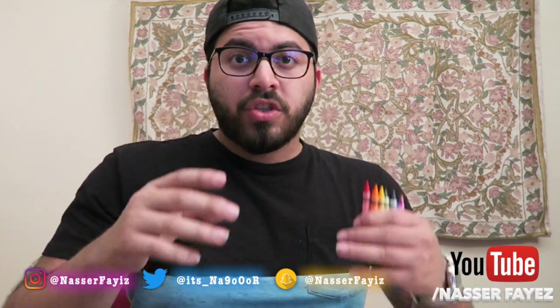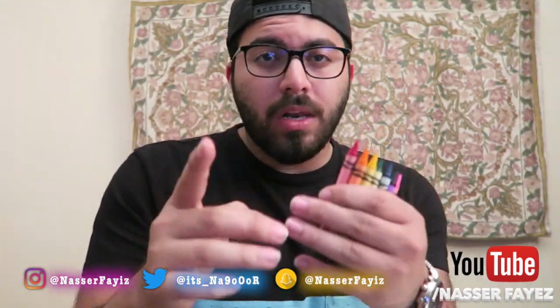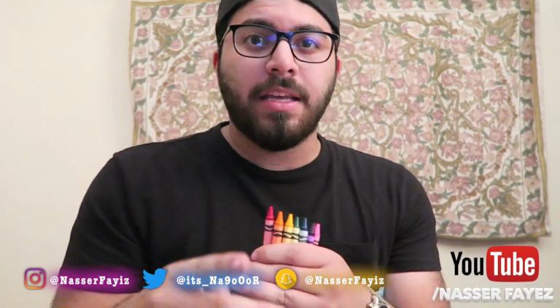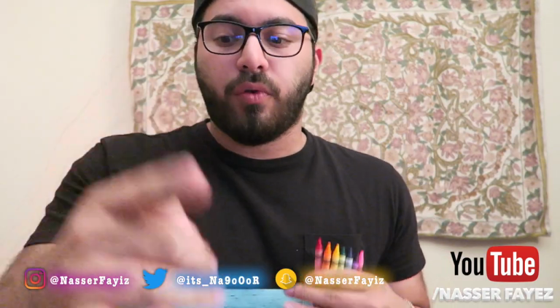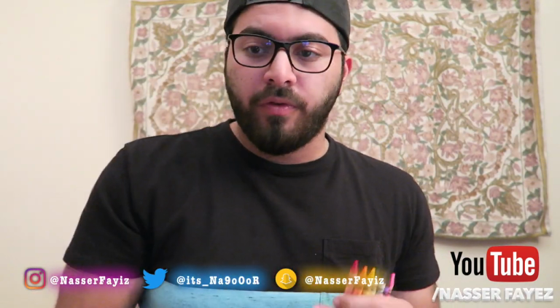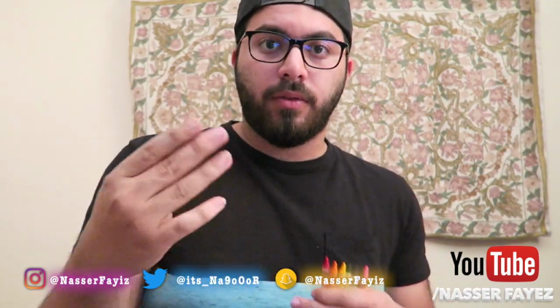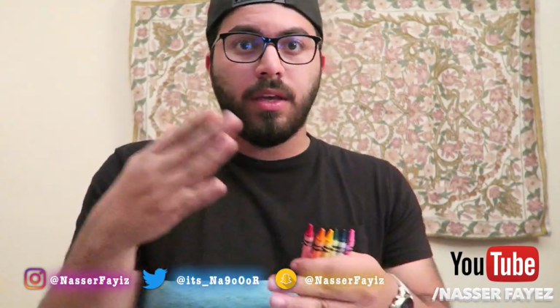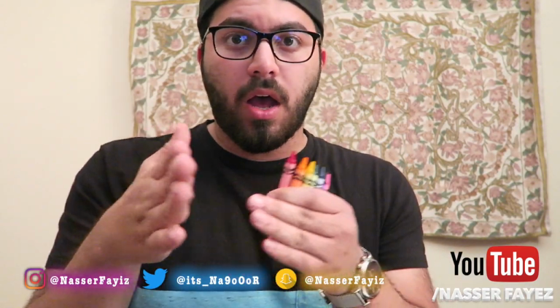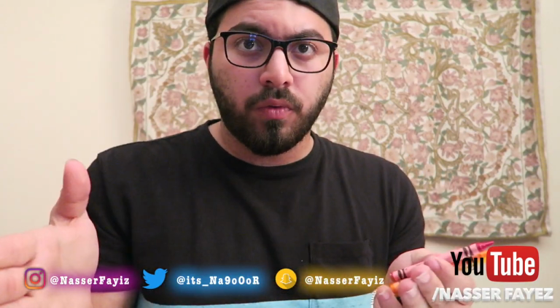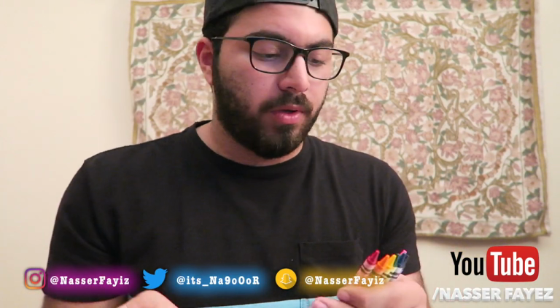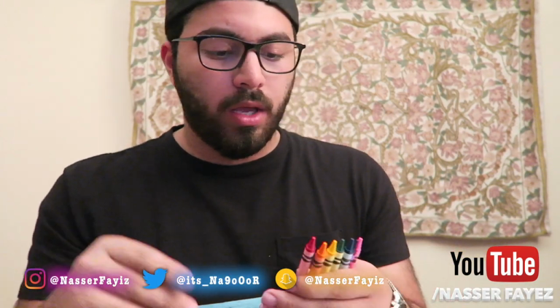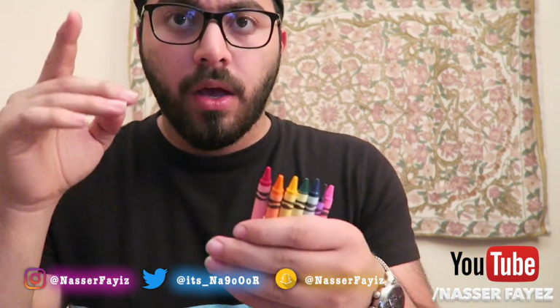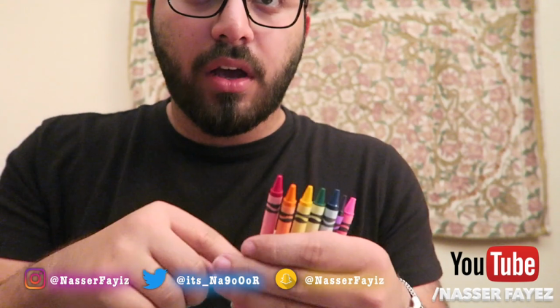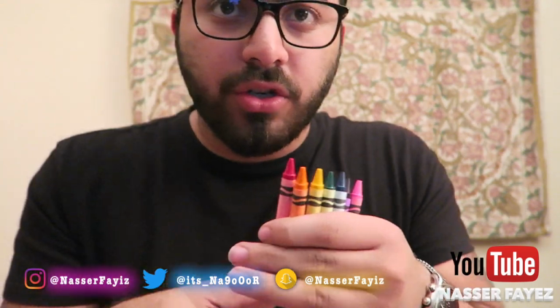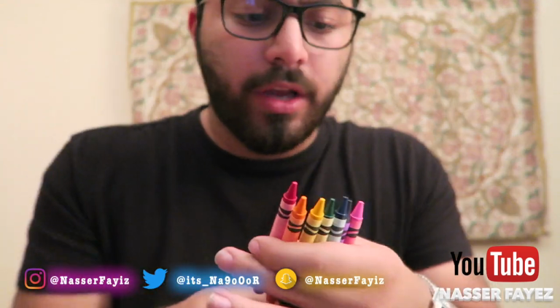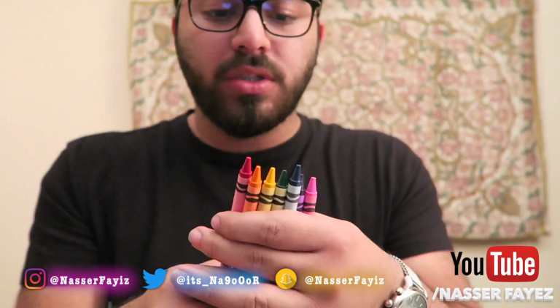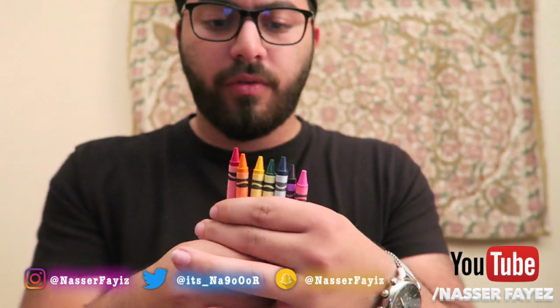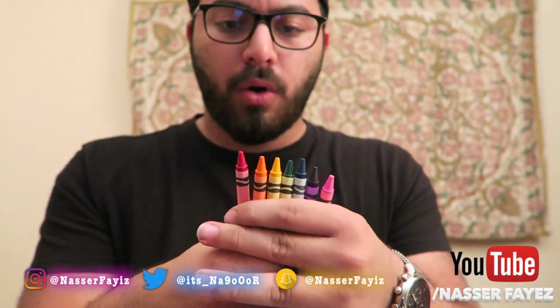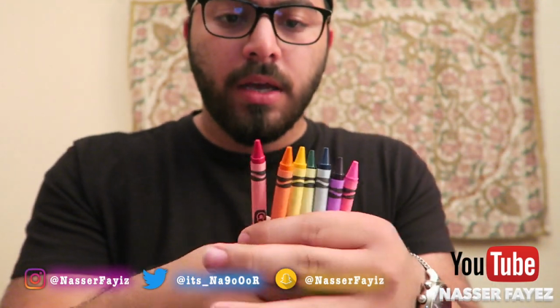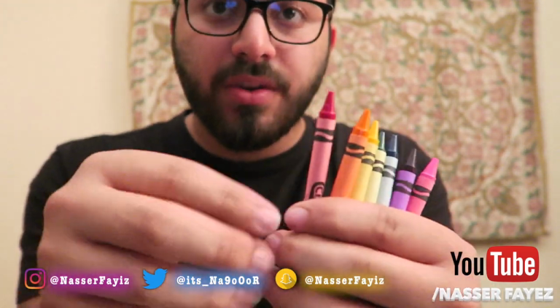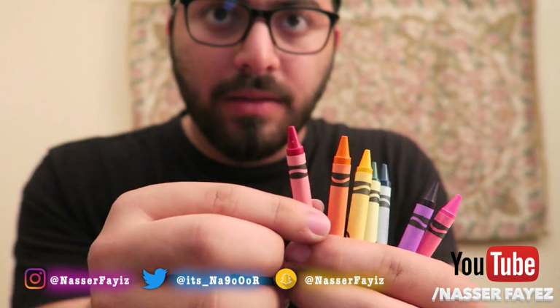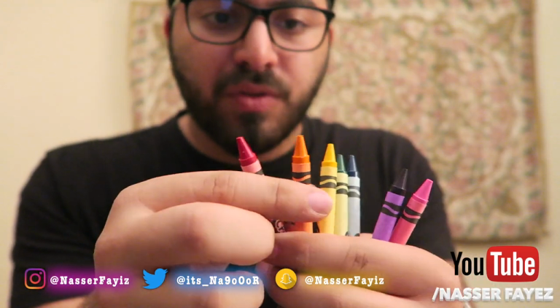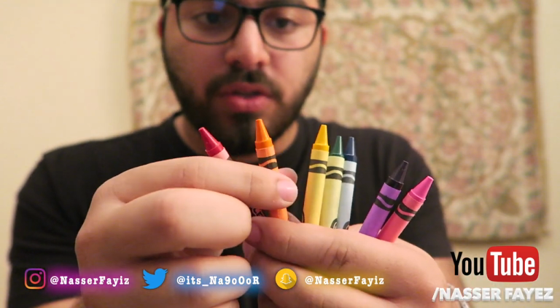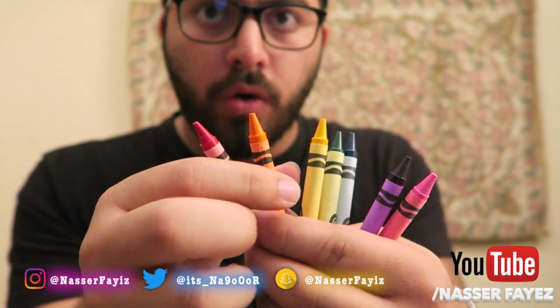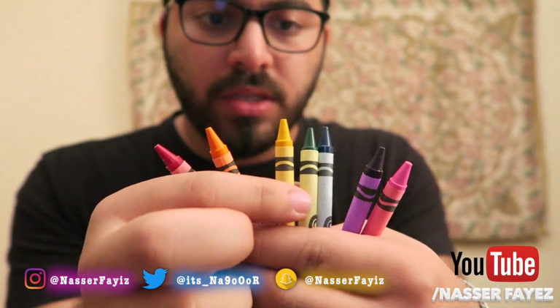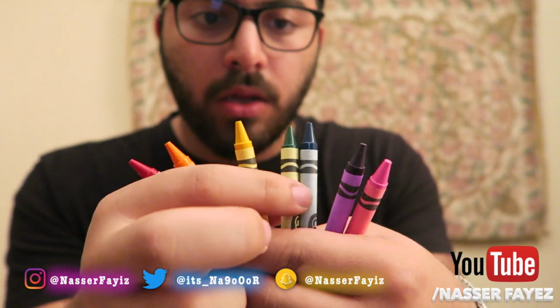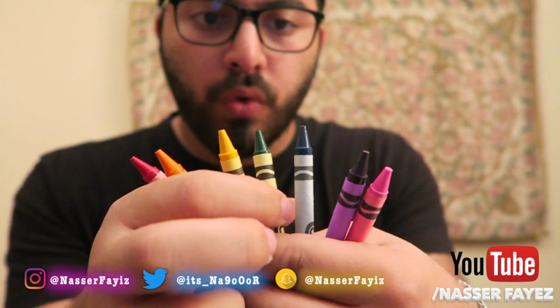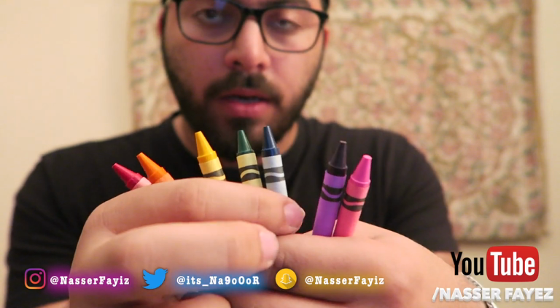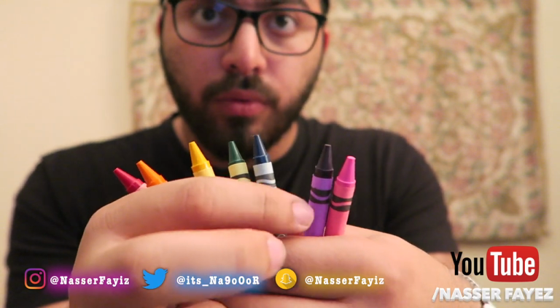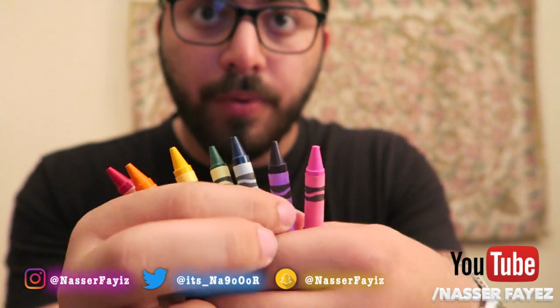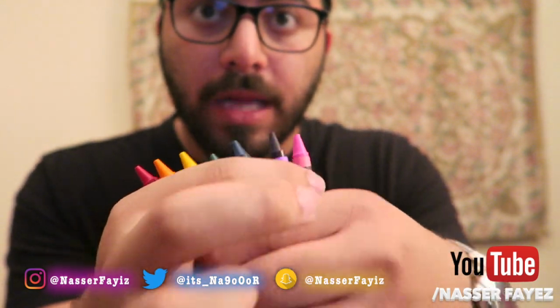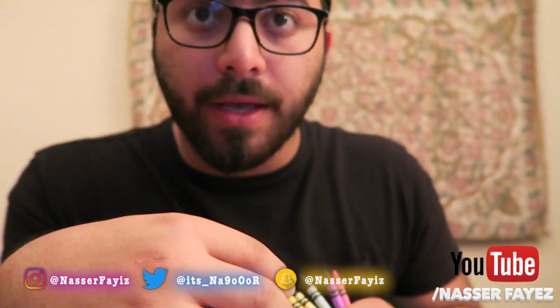Just one last thing before we move into what we should be doing: the colors you're going to be using for the rainbow. It's red that comes first, then orange, yellow, green, blue, purple, and pink.